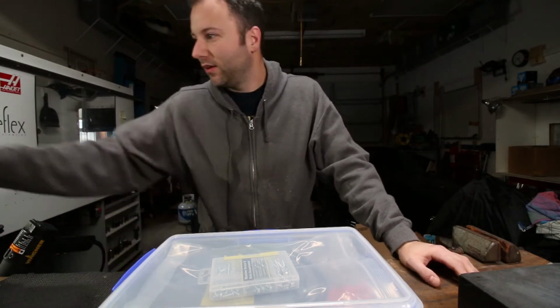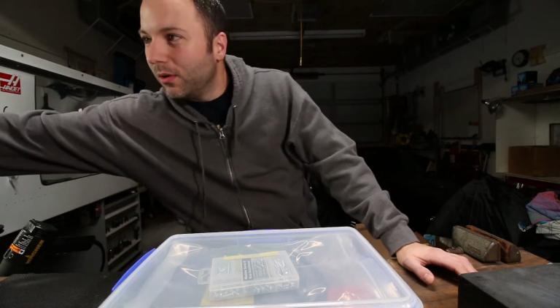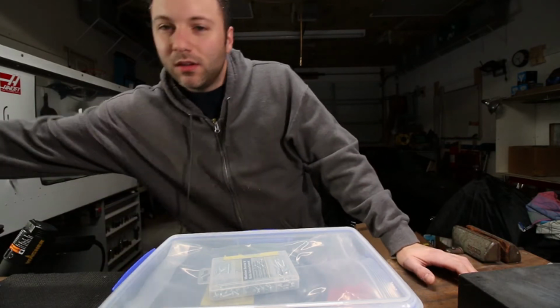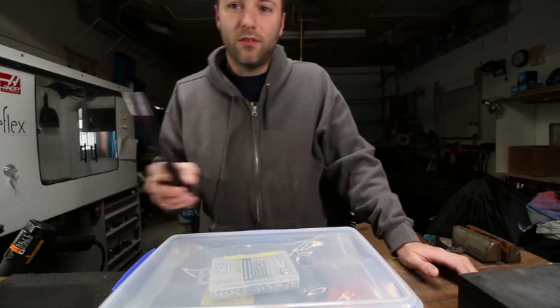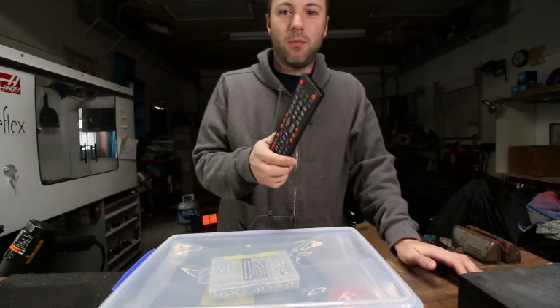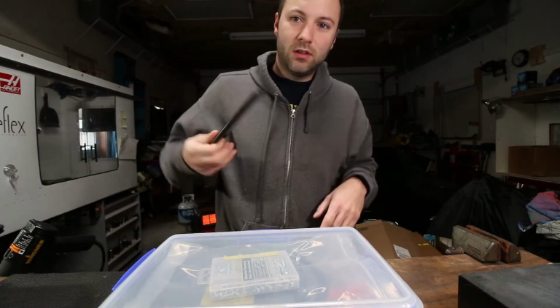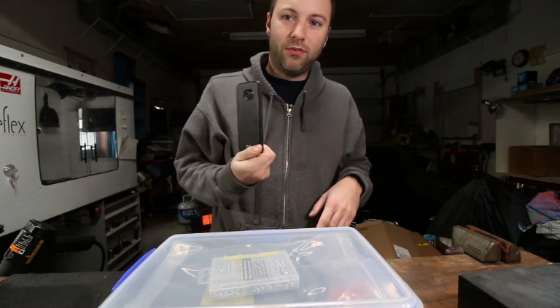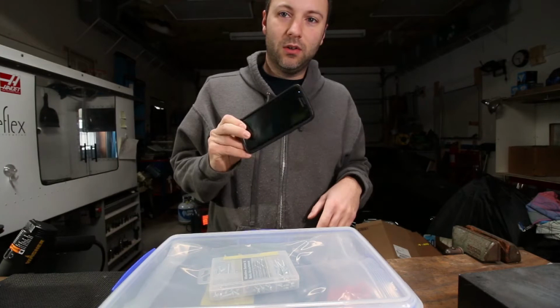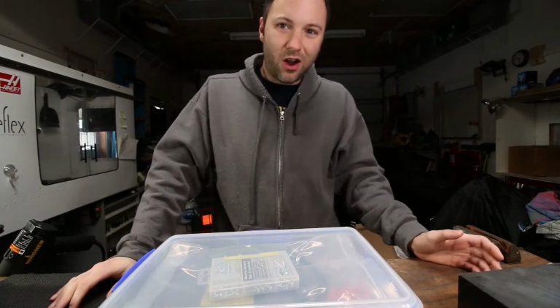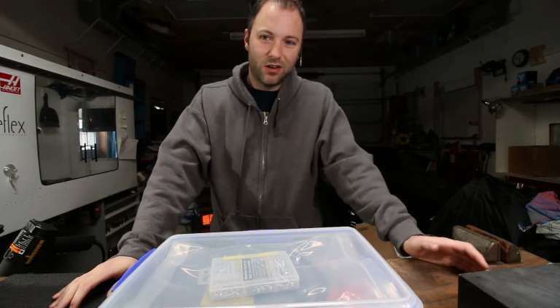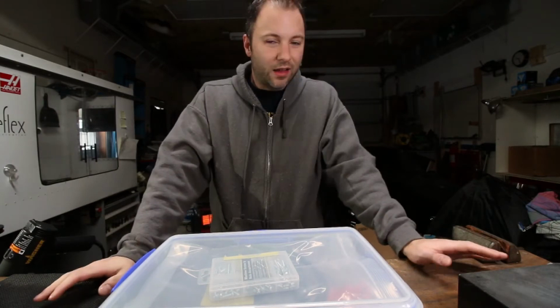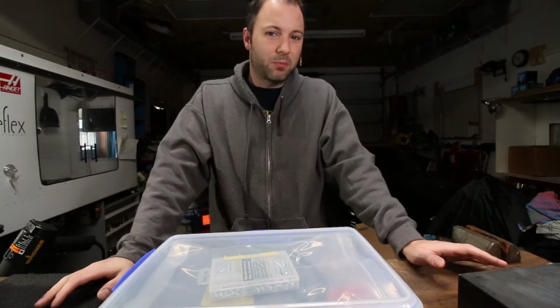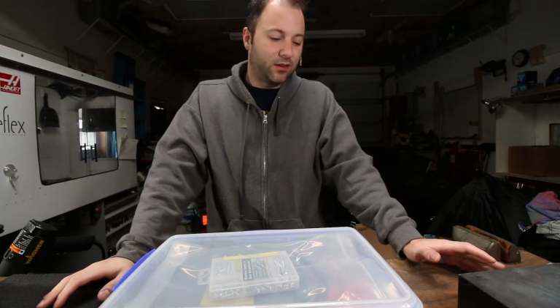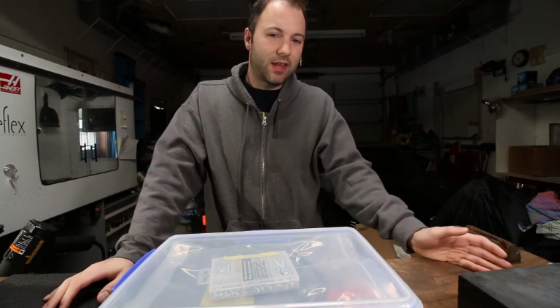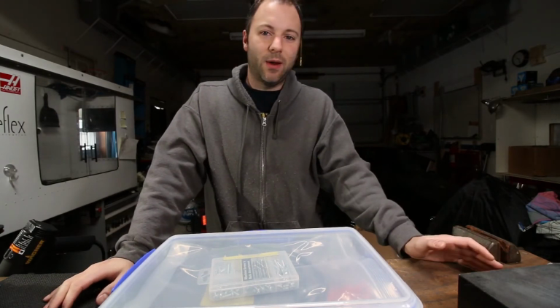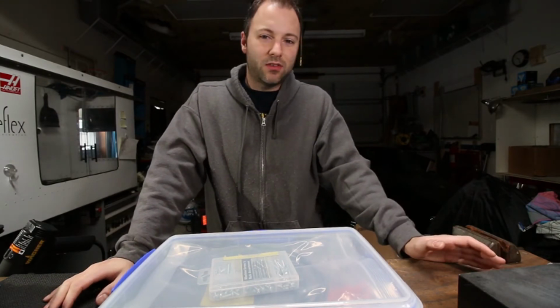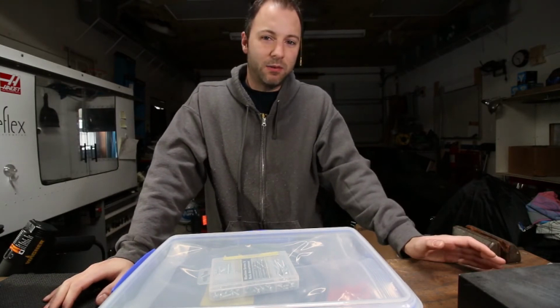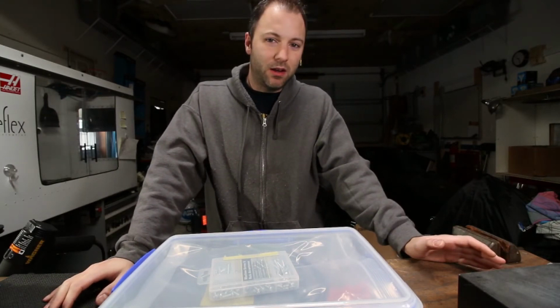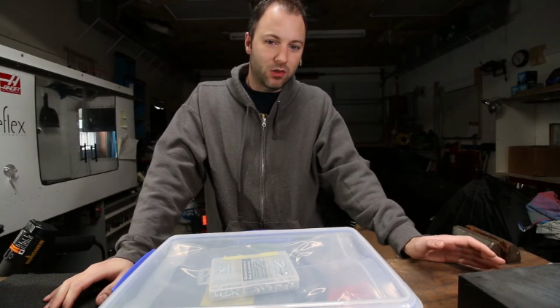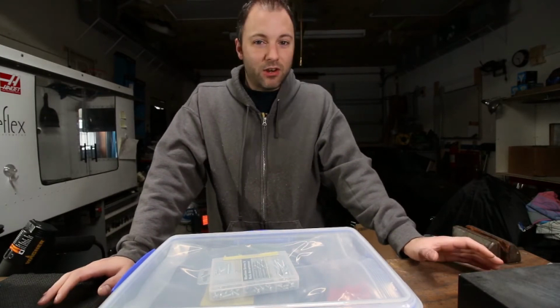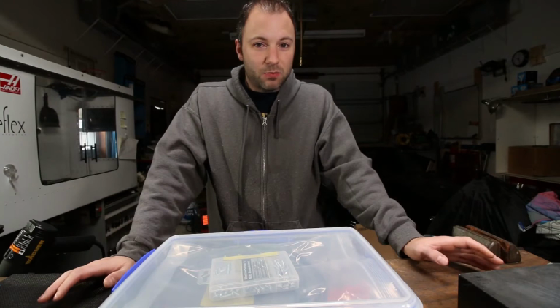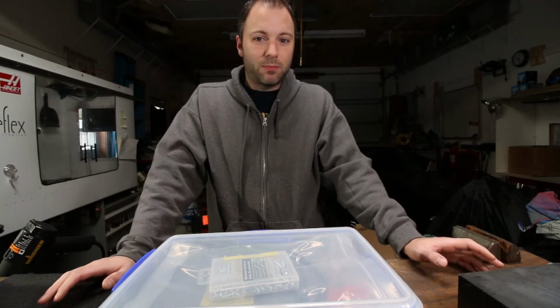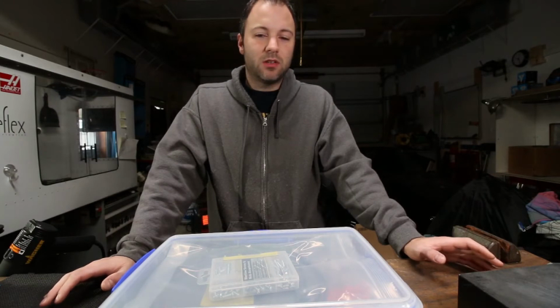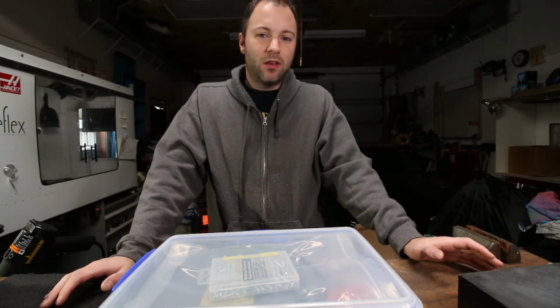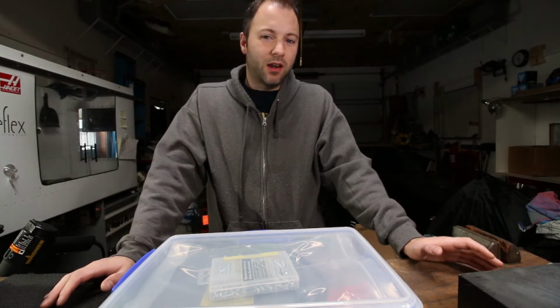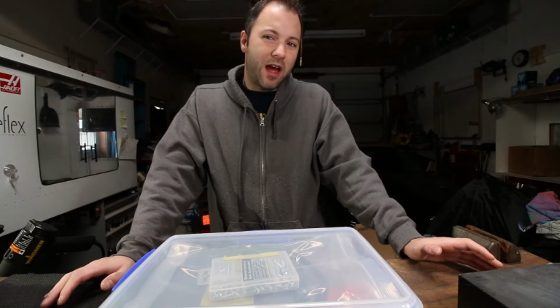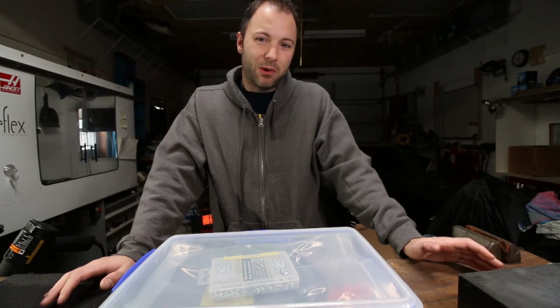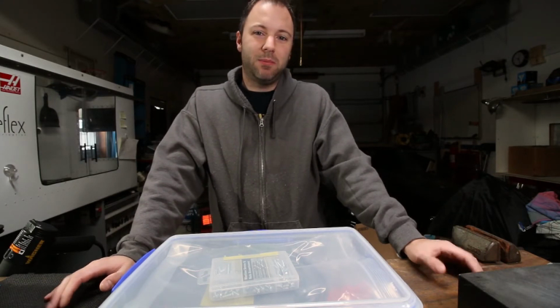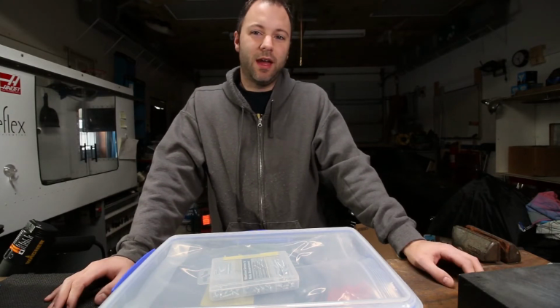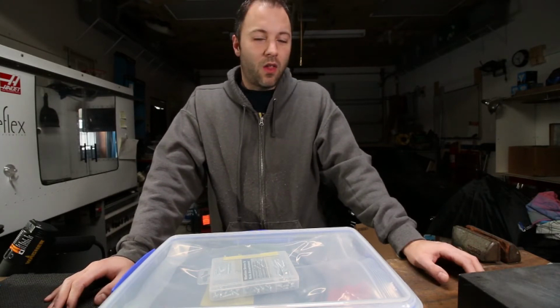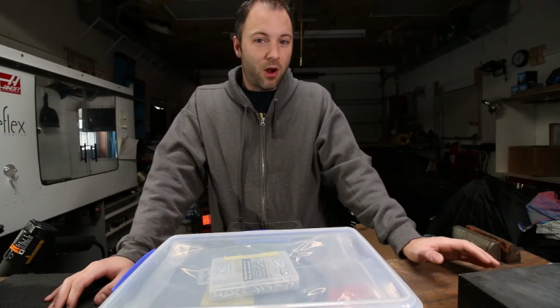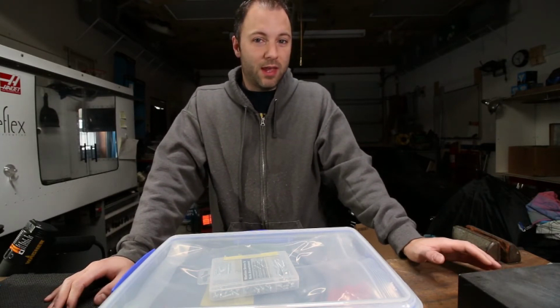Everything from television remotes, cell phones, car interiors — lots of things are plastic. Let's get that out of the way. So it doesn't have to be made of metal to be strong. Everyday use plastic parts, let's be honest, they're not being printed in PLA. A lot of them are ABS.